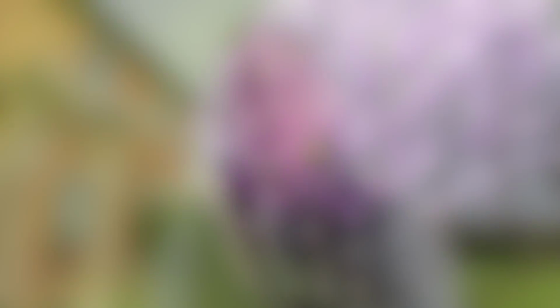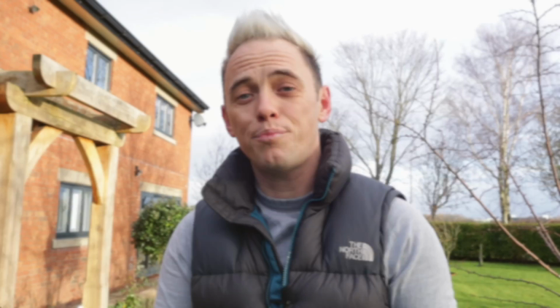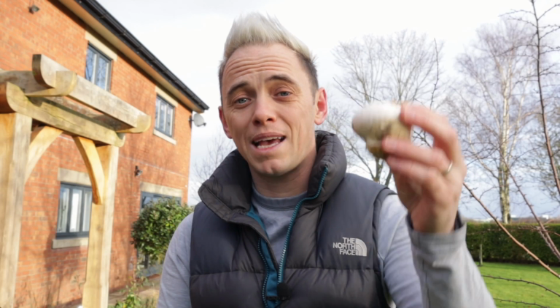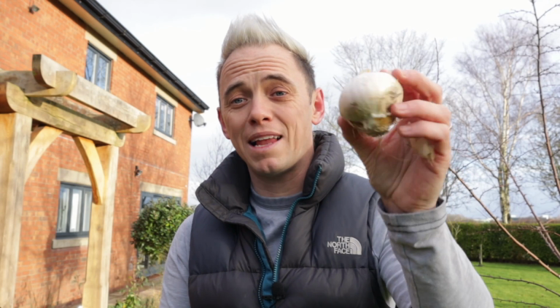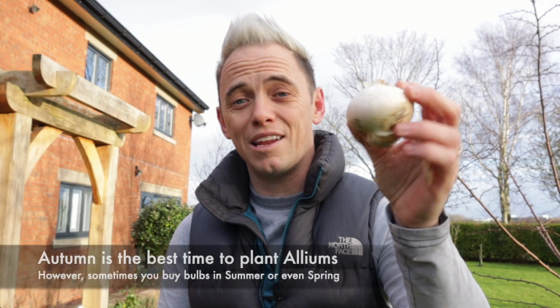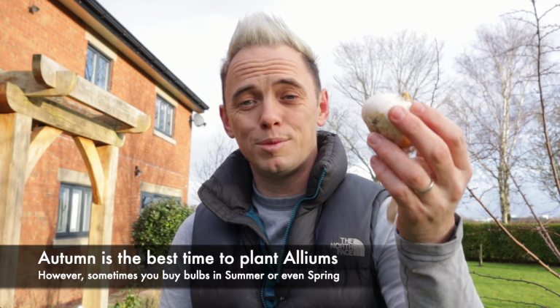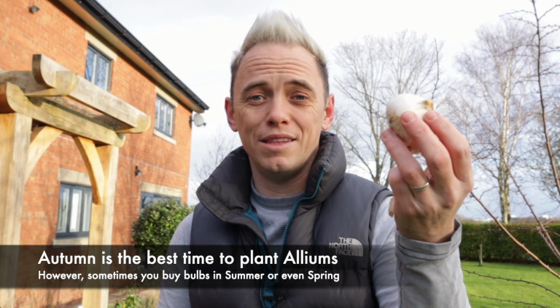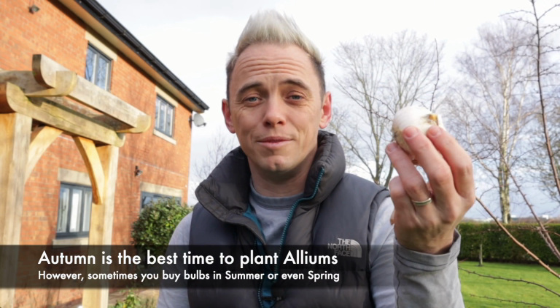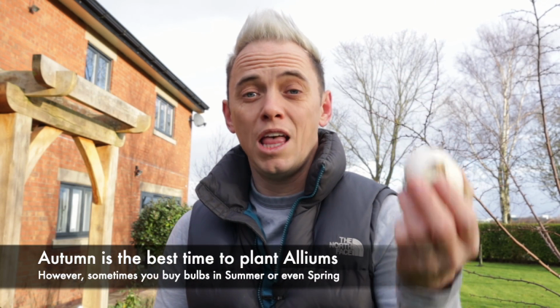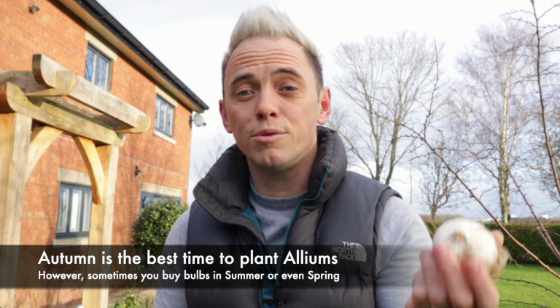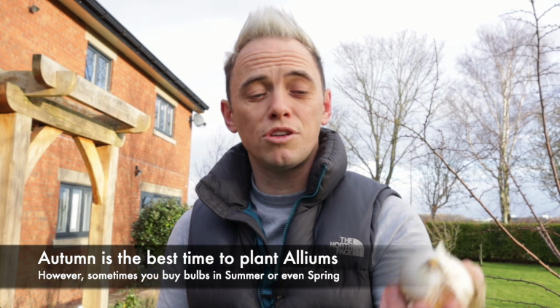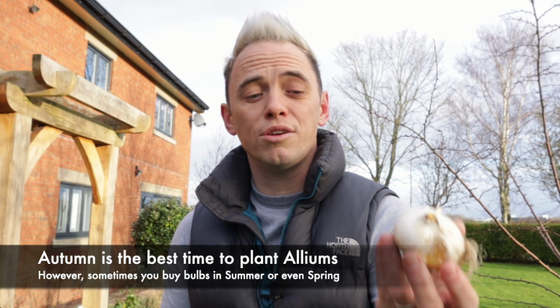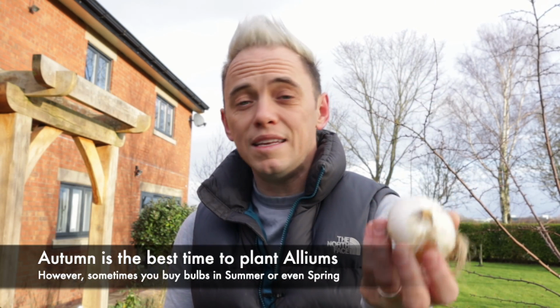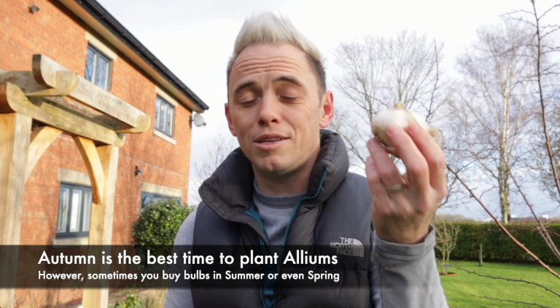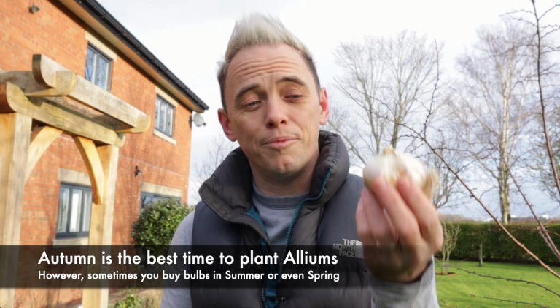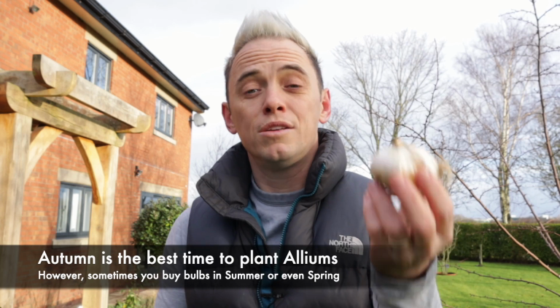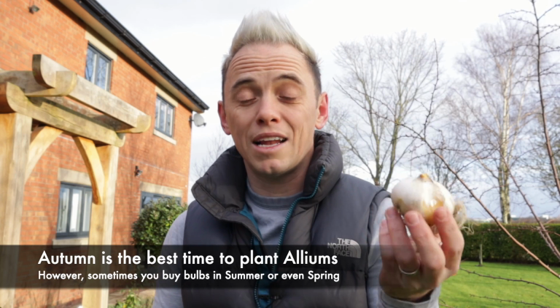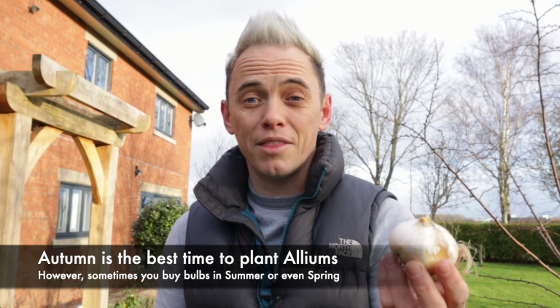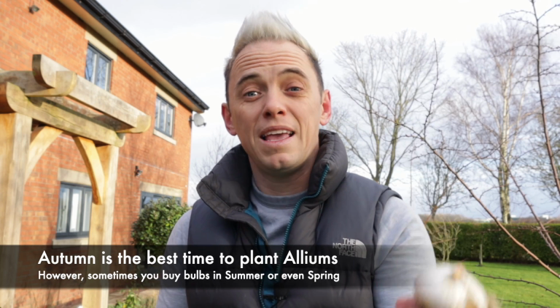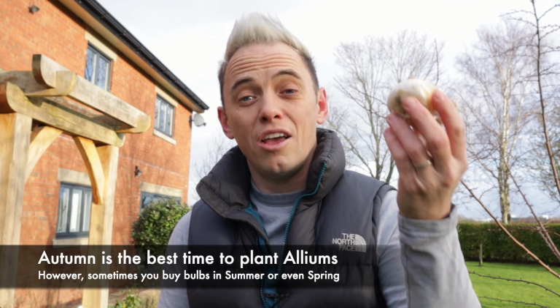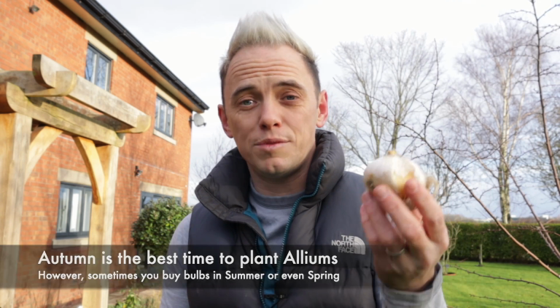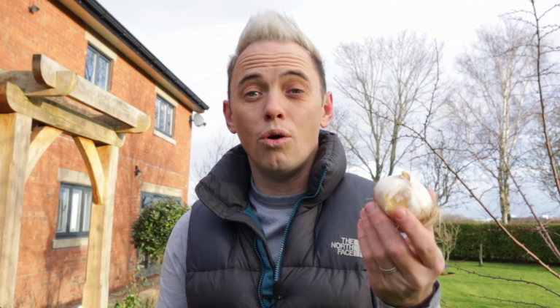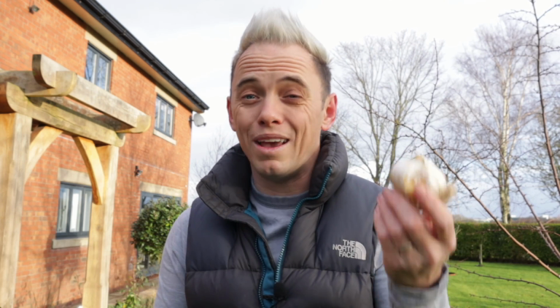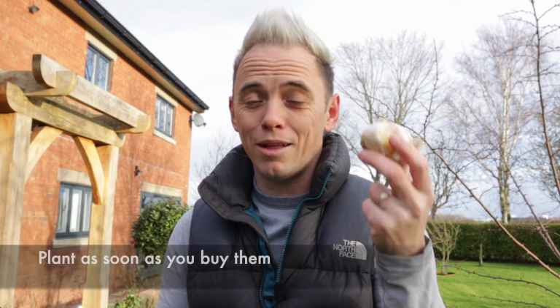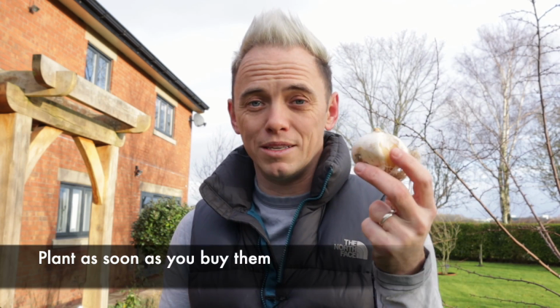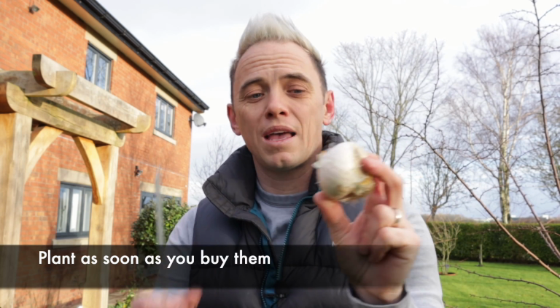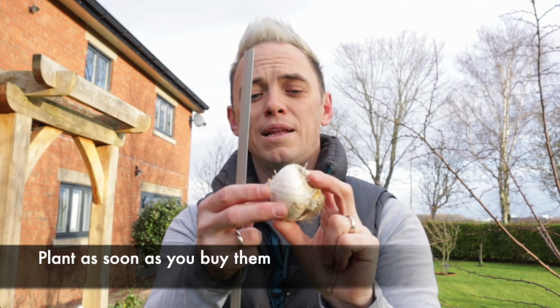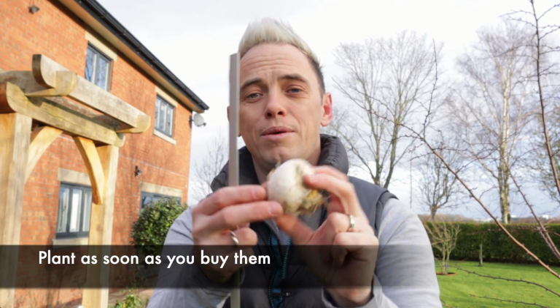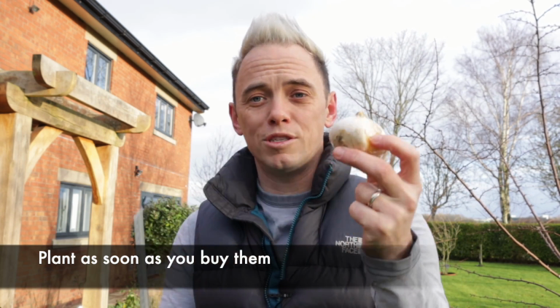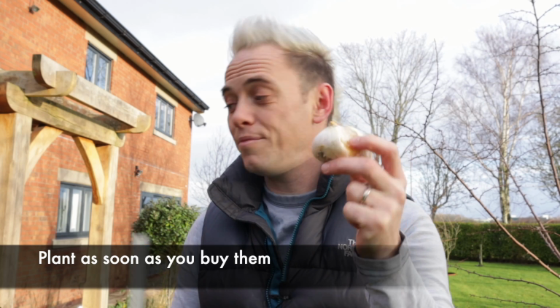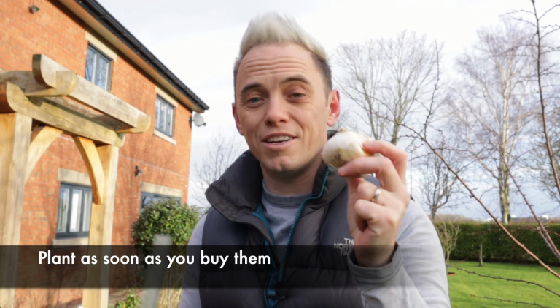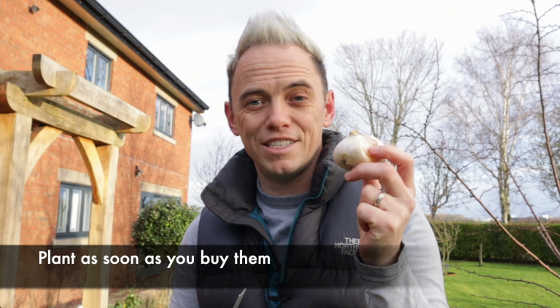The prime time to plant allium bulbs is in the autumn. However, sometimes stockists only release them late autumn, so you can actually plant them in early spring or in mild winters. I'm planting them out in the autumn here at Garden Ninja HQ.